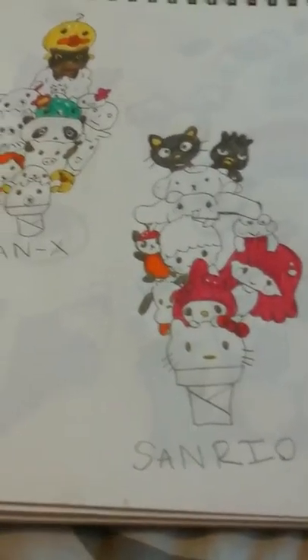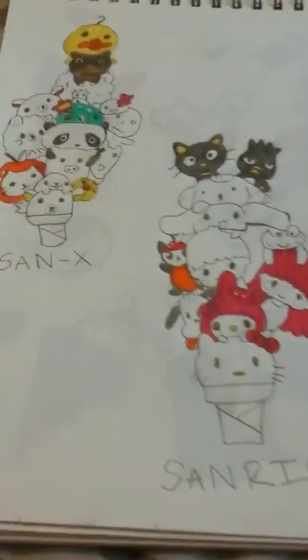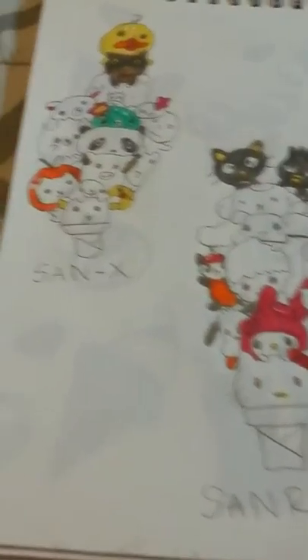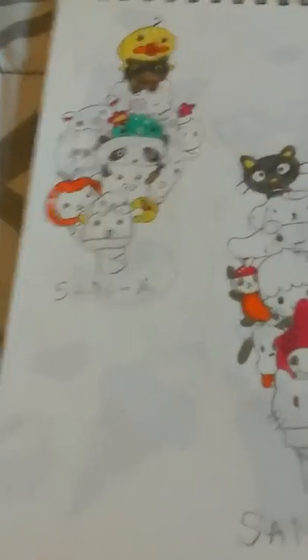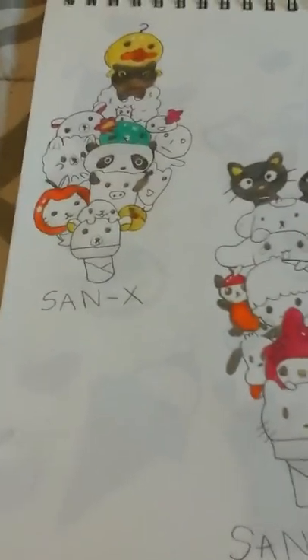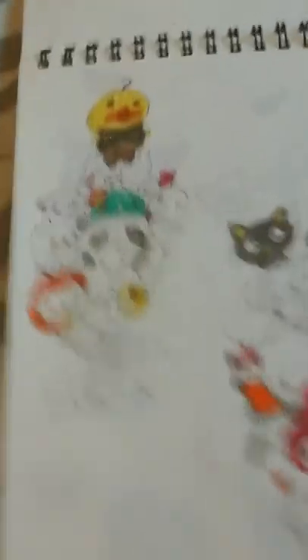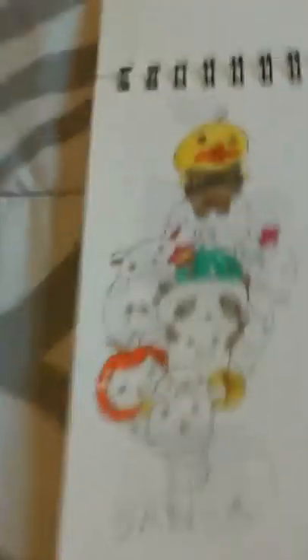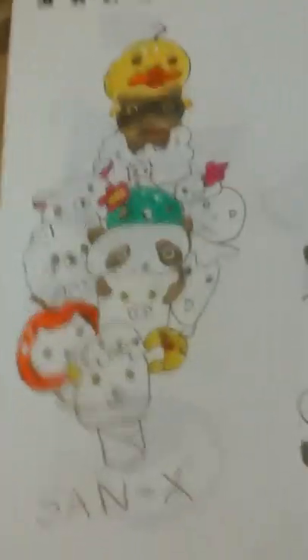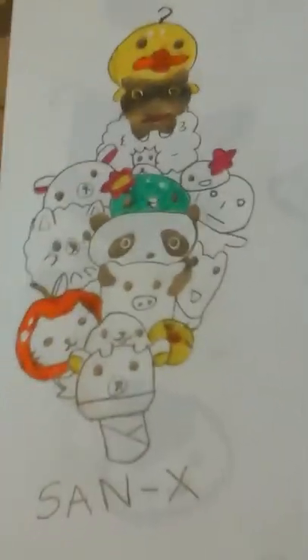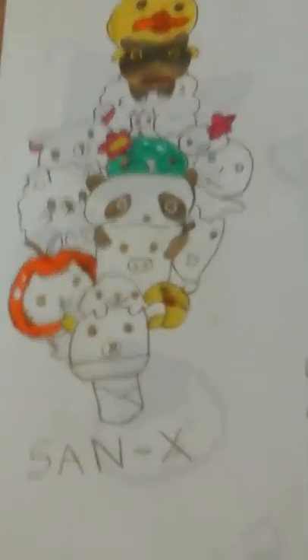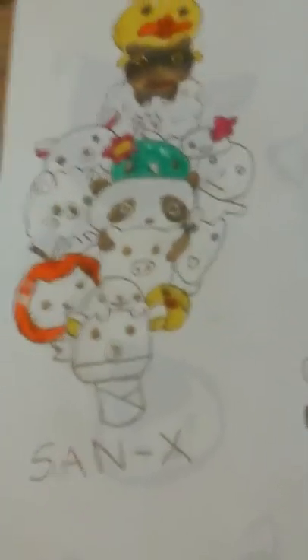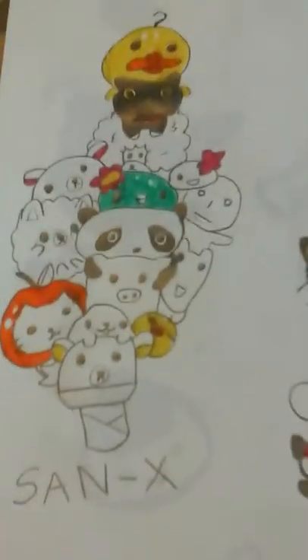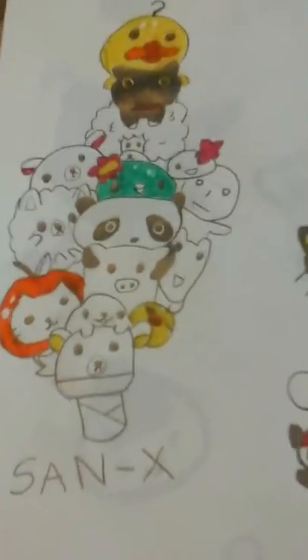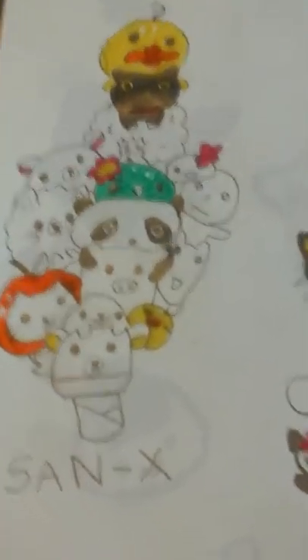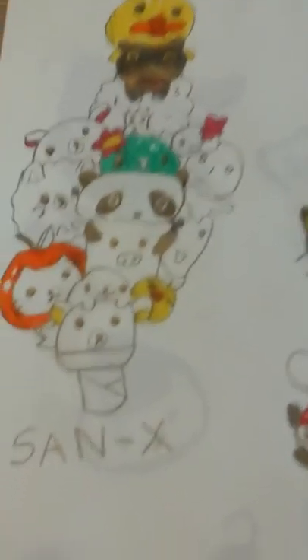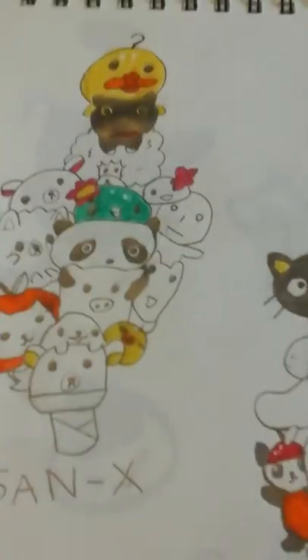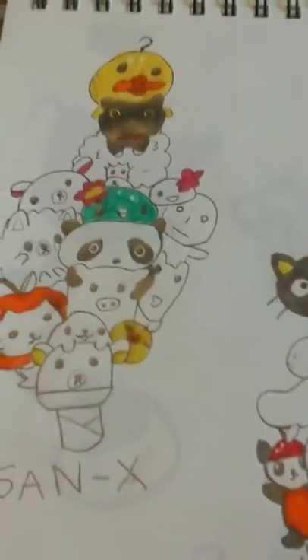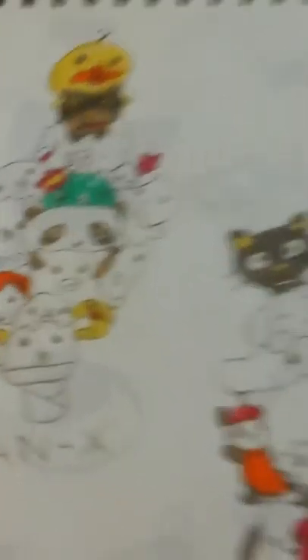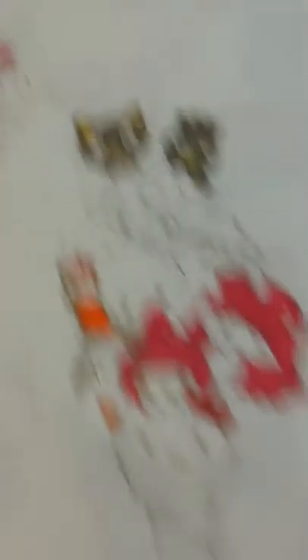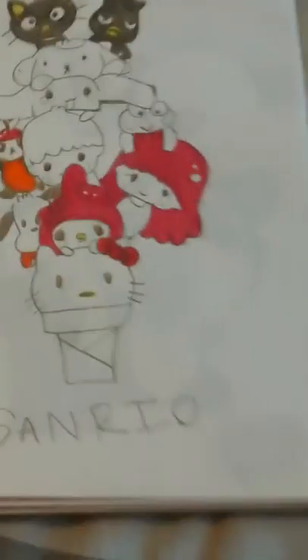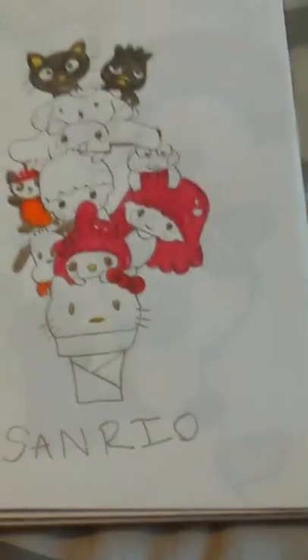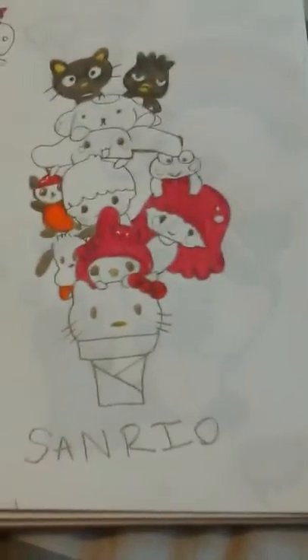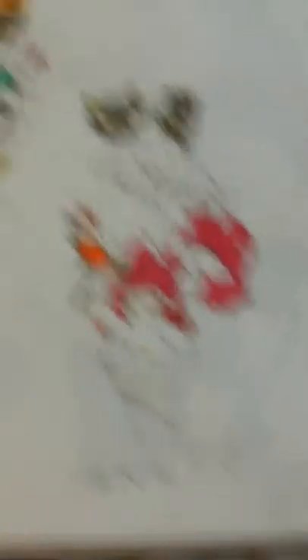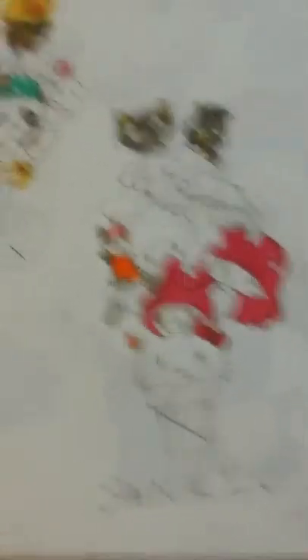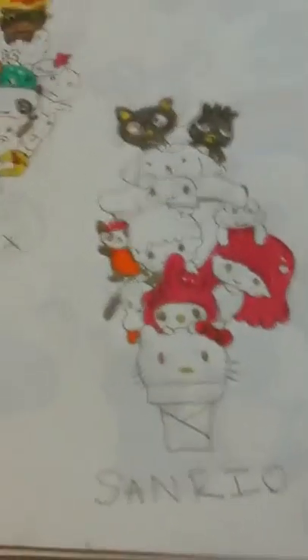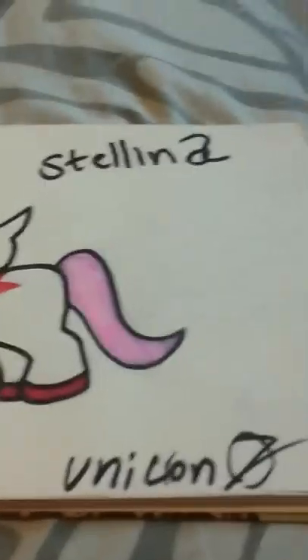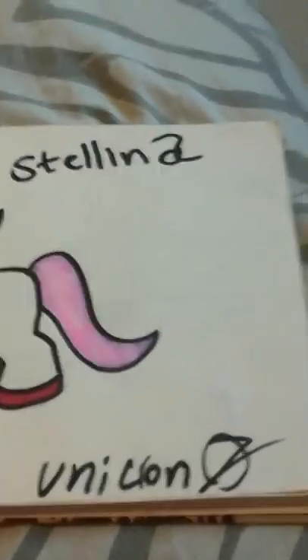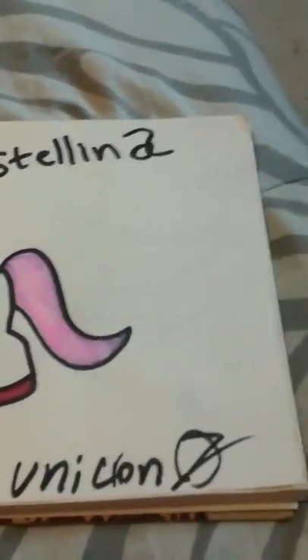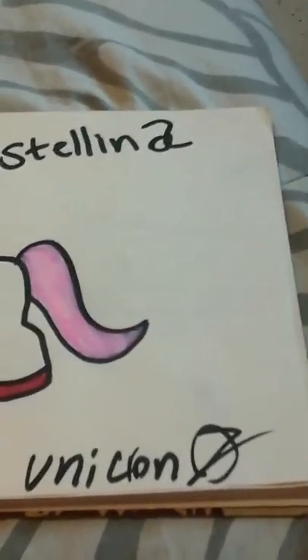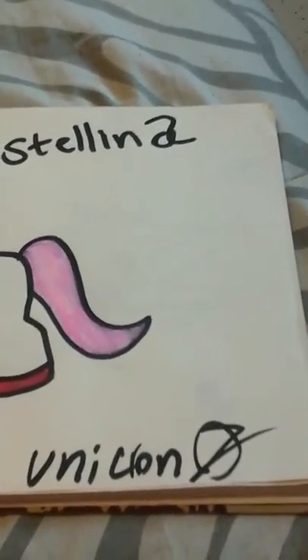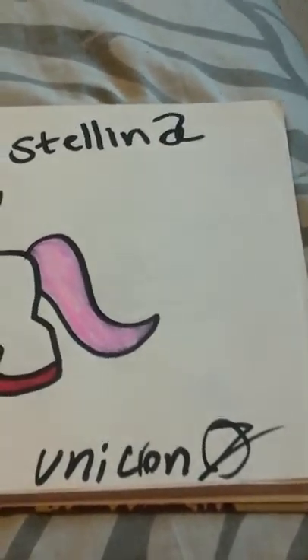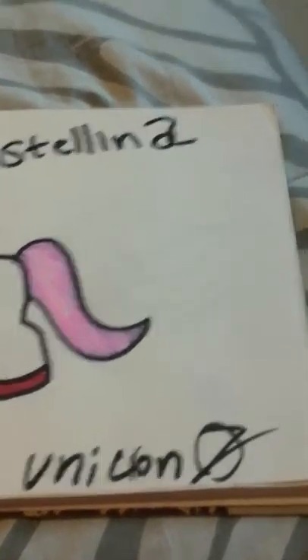Then some San-X and Sanrio — here are some San-X characters. I'm not finished coloring this yet. And then there's some Sanrio and a Tokidoki Unicorno.